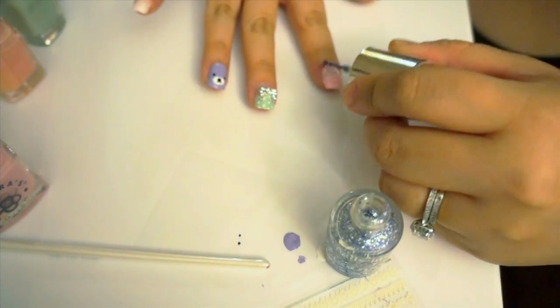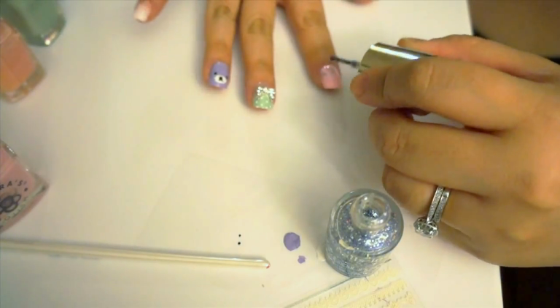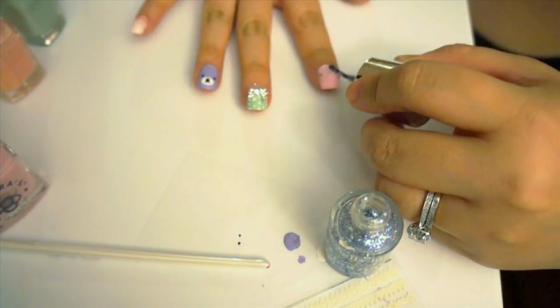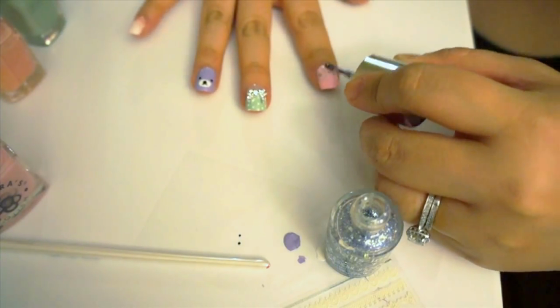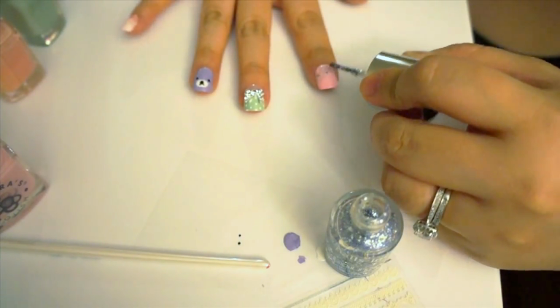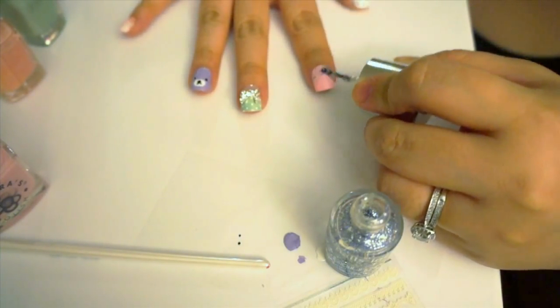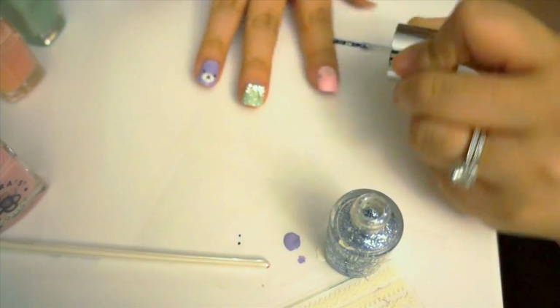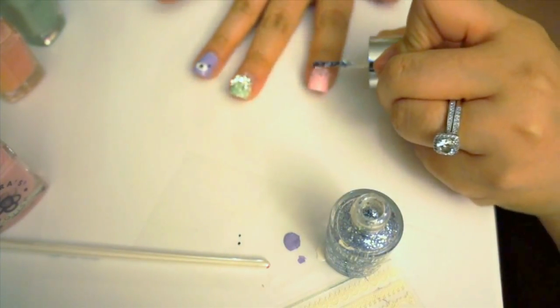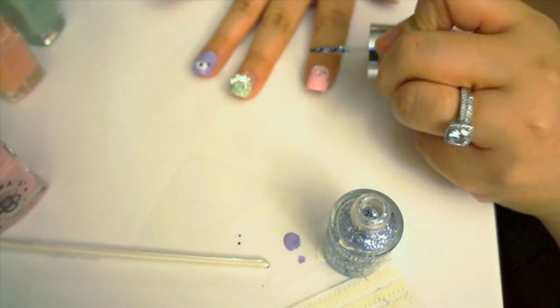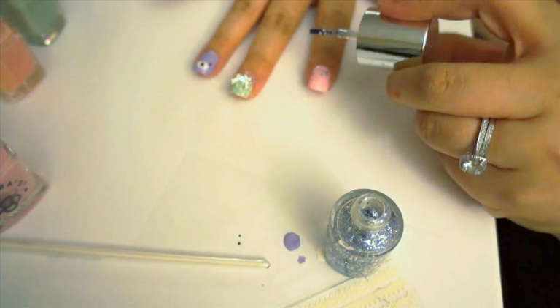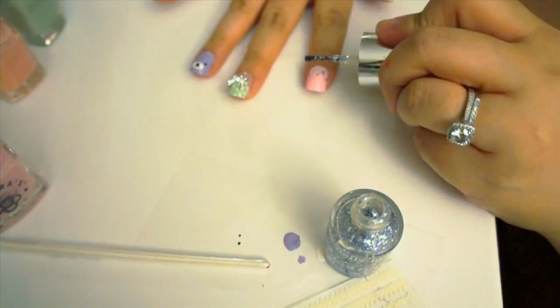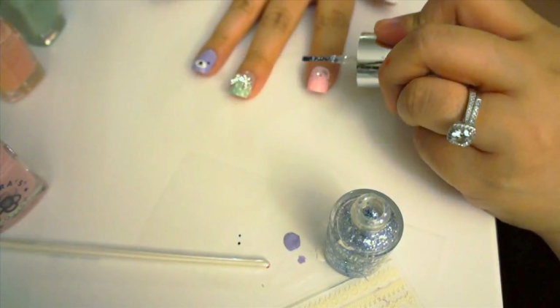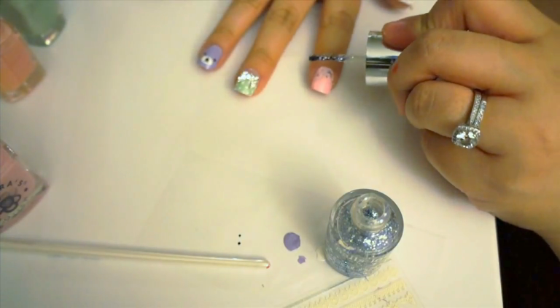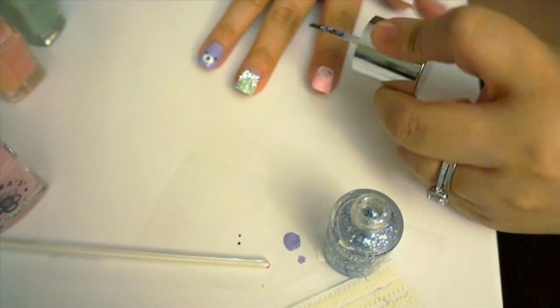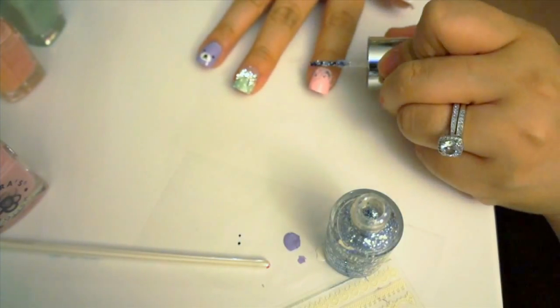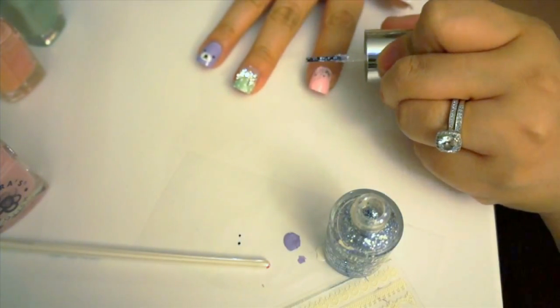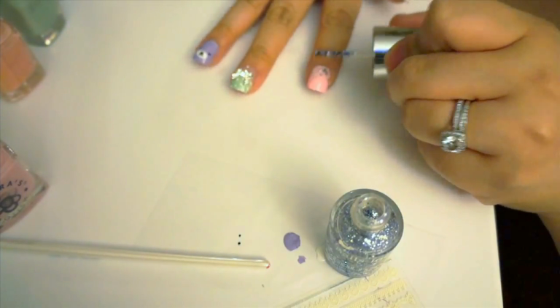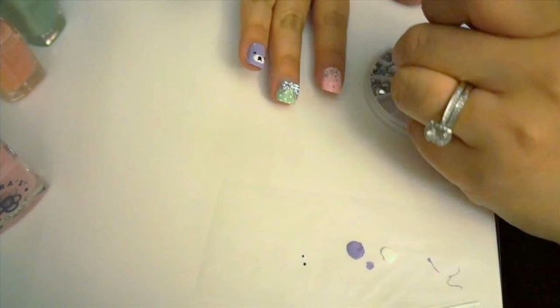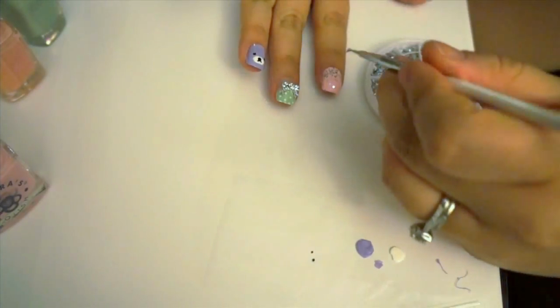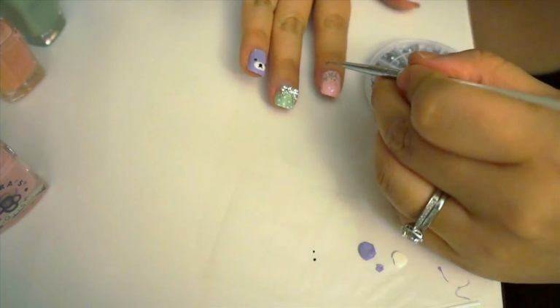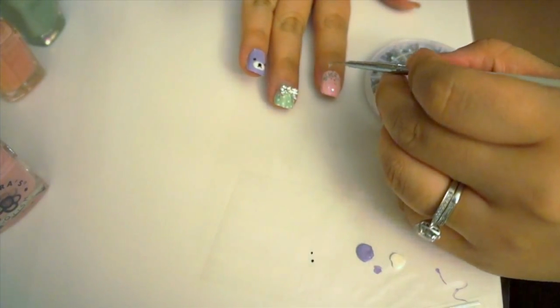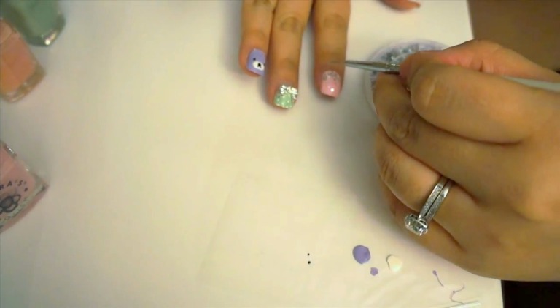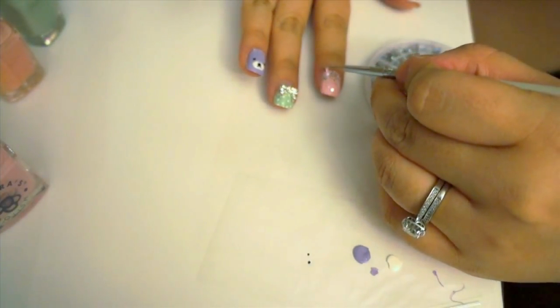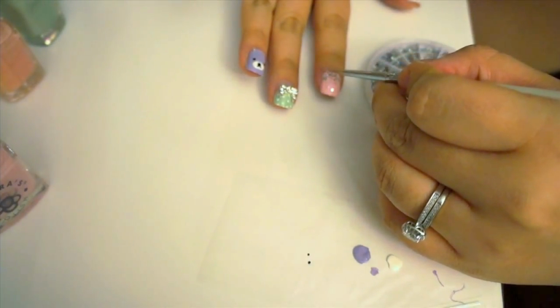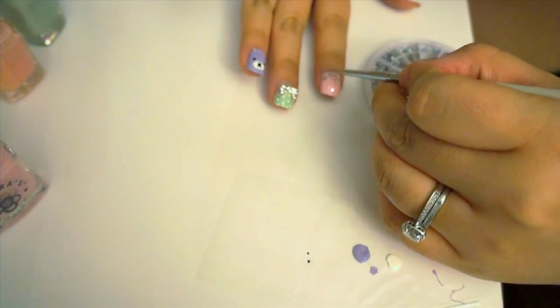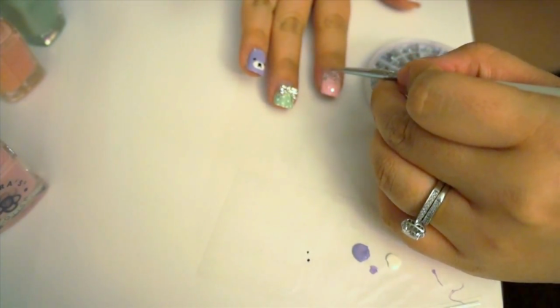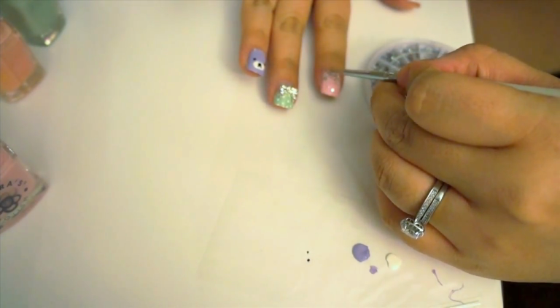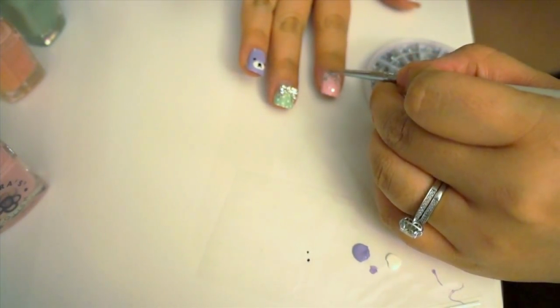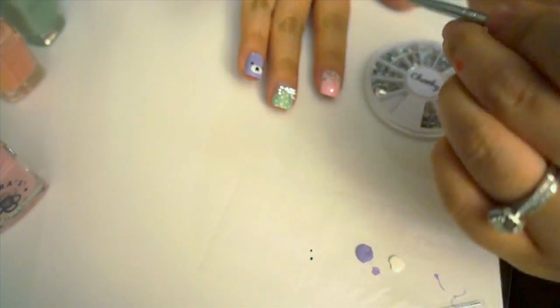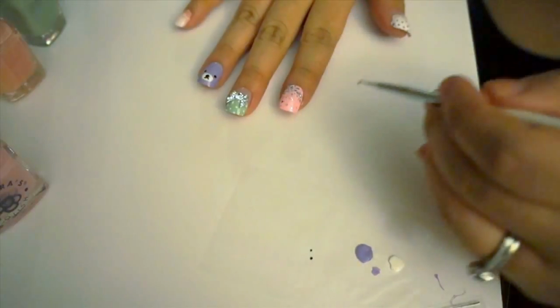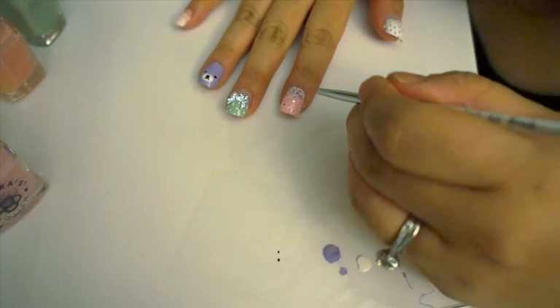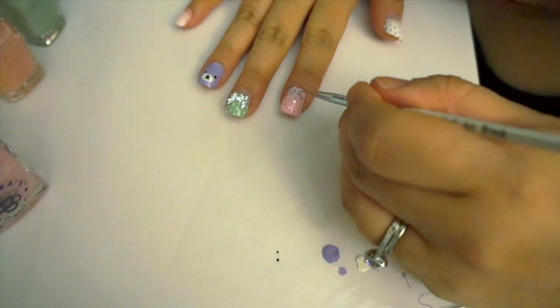I then made a gradient glitter nail by adding silver holographic glitter polish, focusing most of the glitter near the cuticle area. I also added a couple of crystals for some extra fun bling.